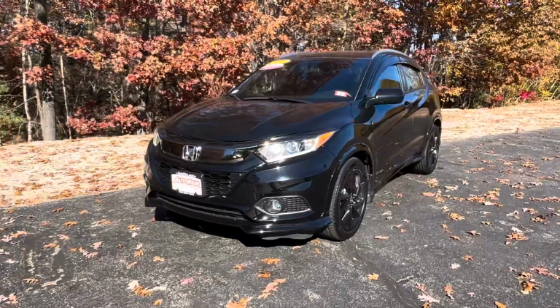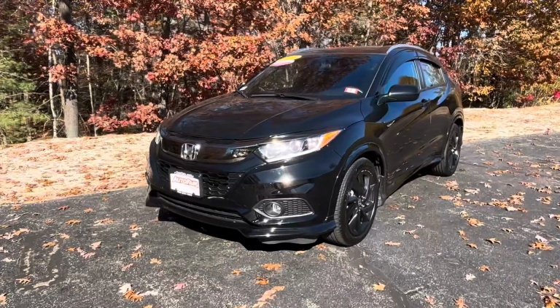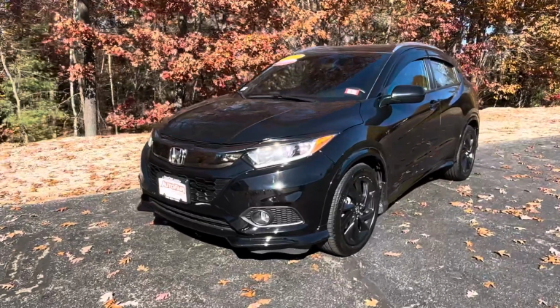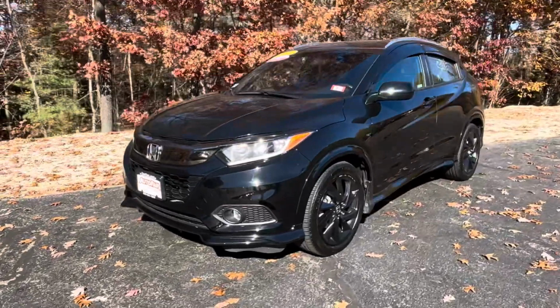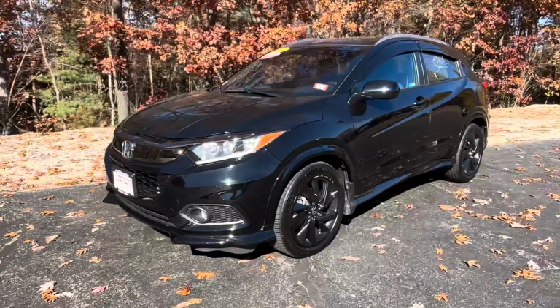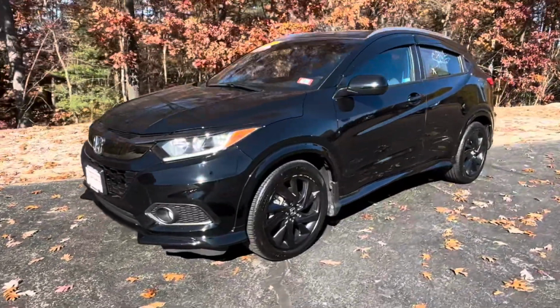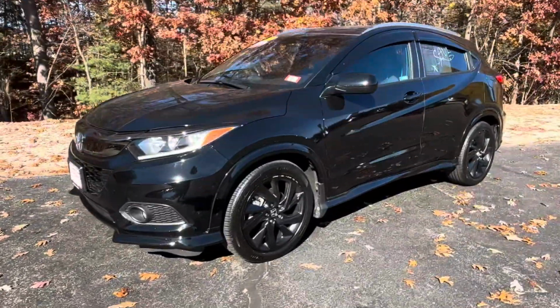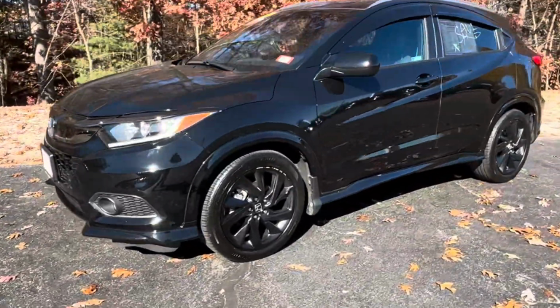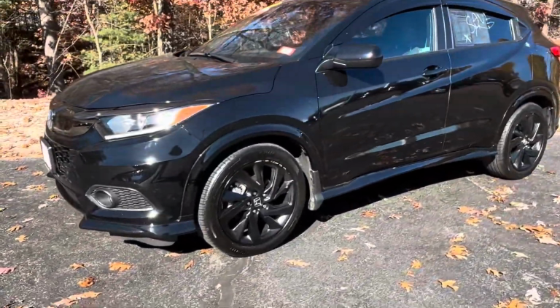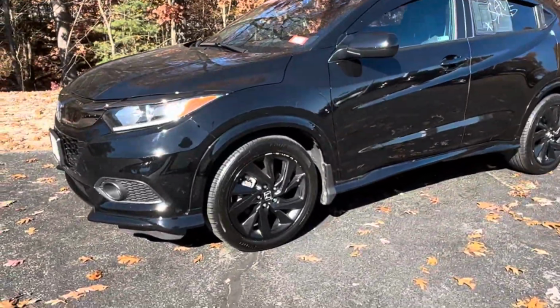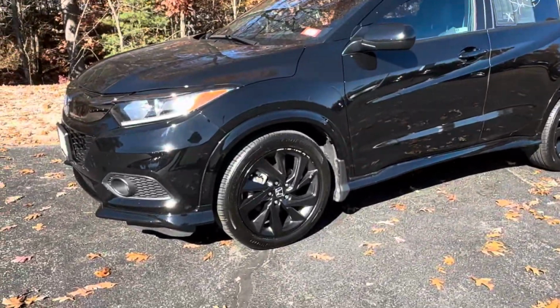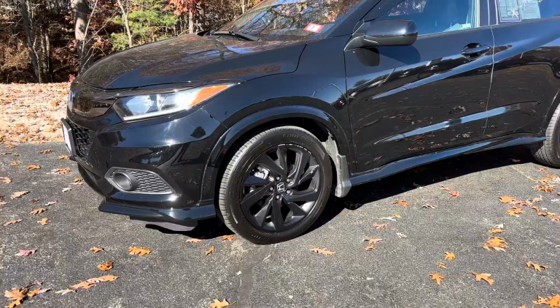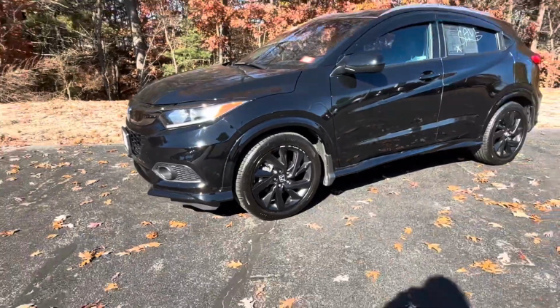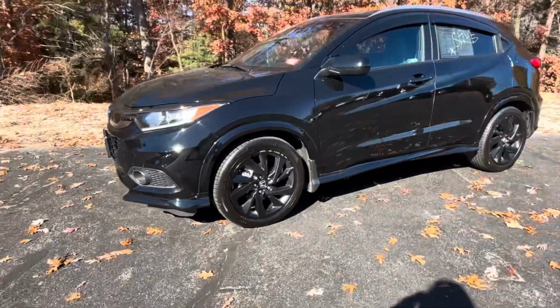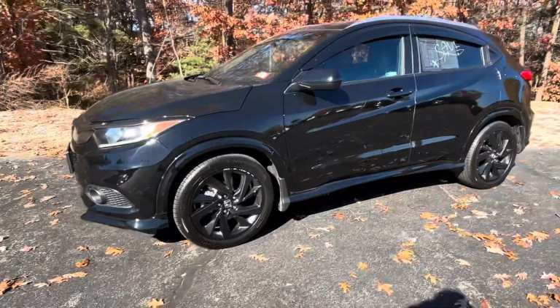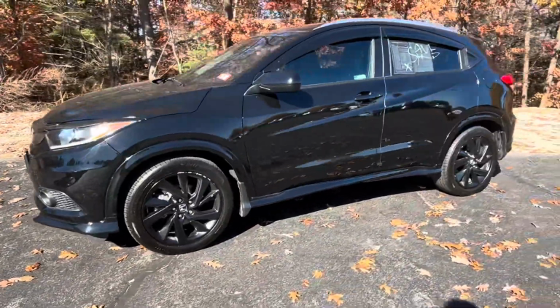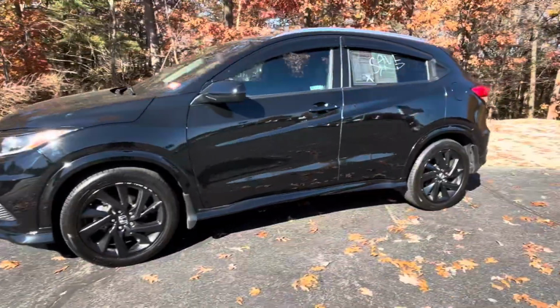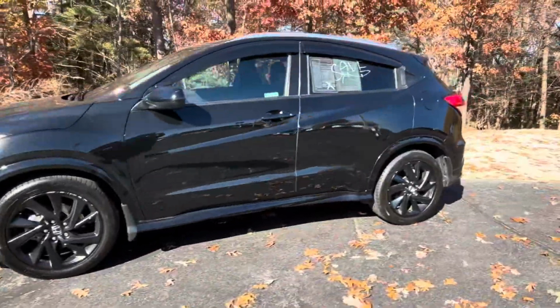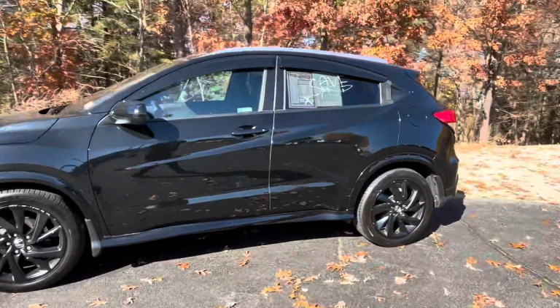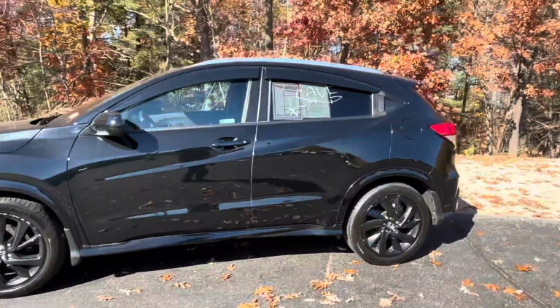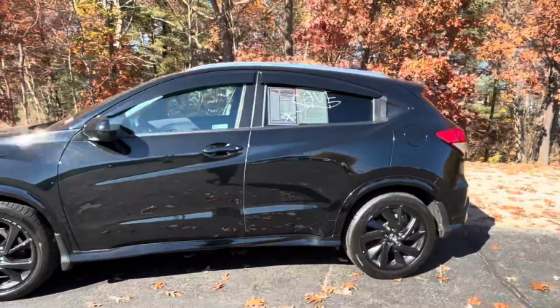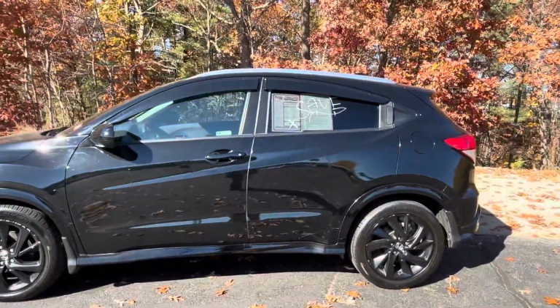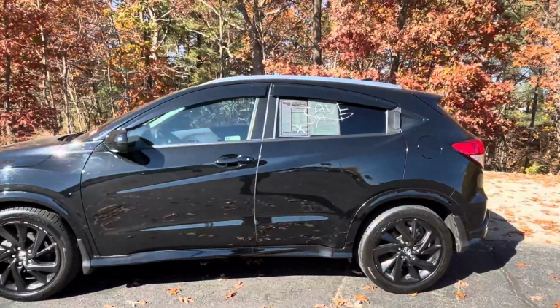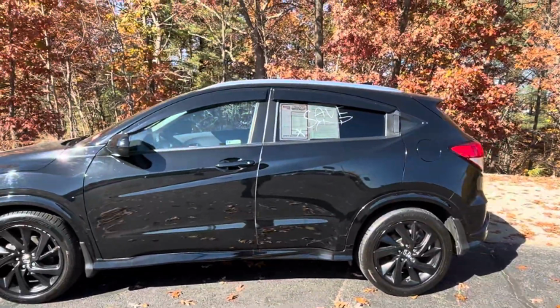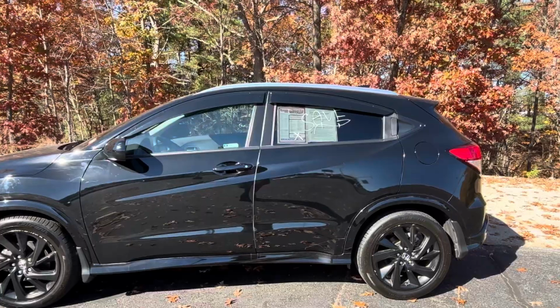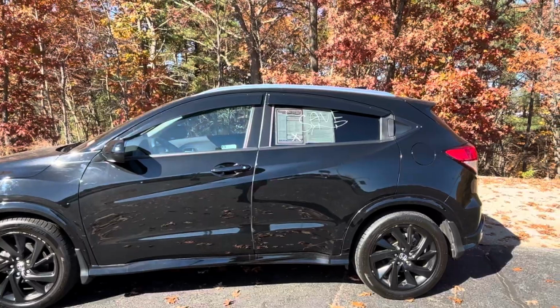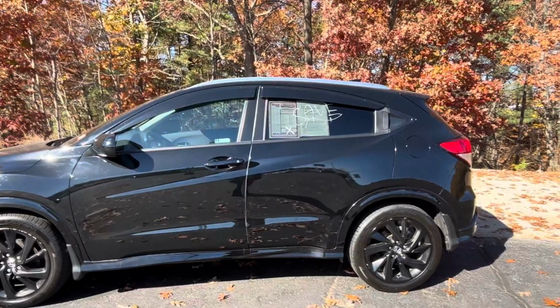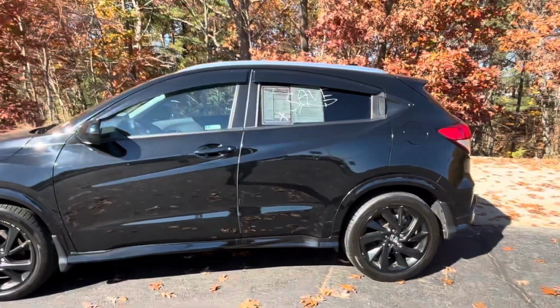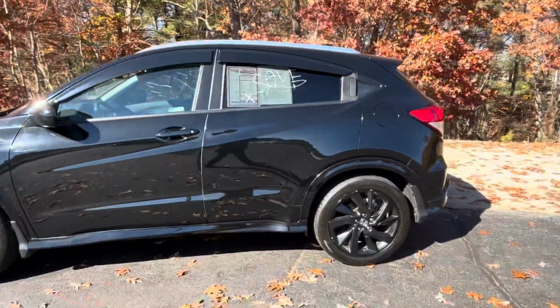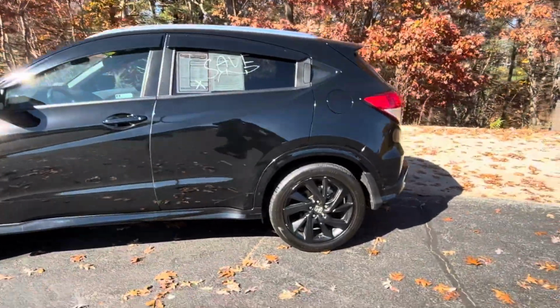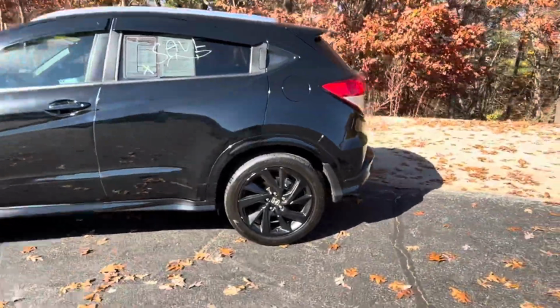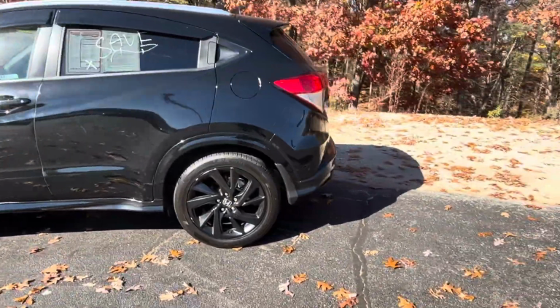To start off with, we got the wheels — the 17-inch alloy wheels, nice black rims. We got the rain guards right there. That's a plus.